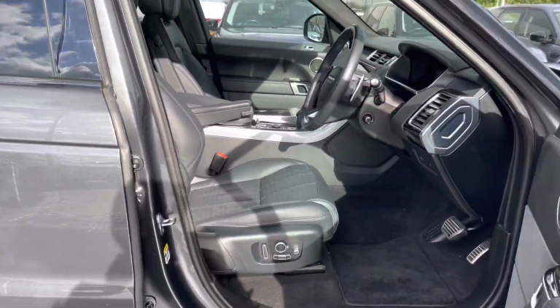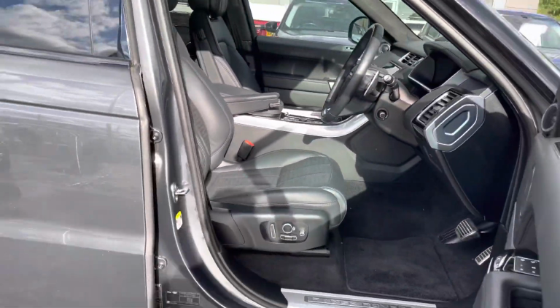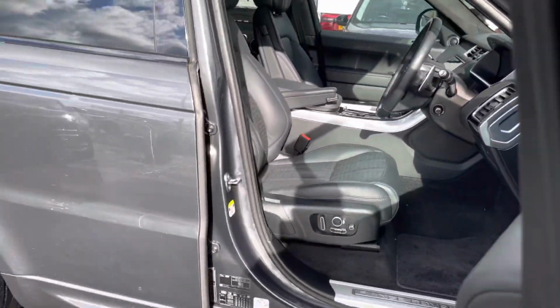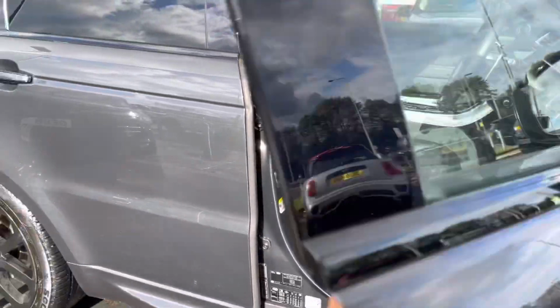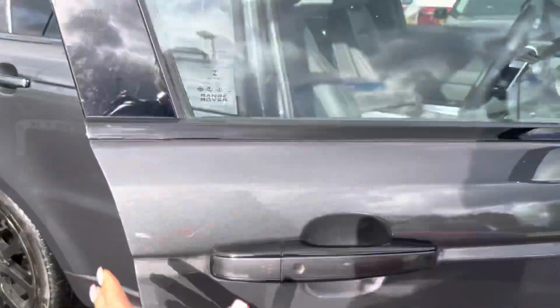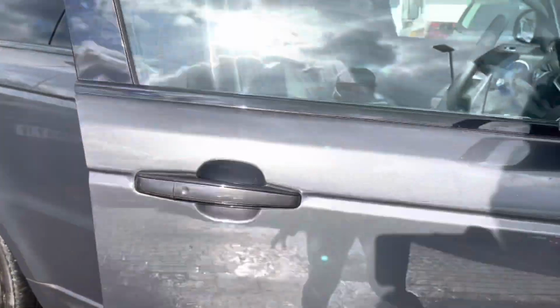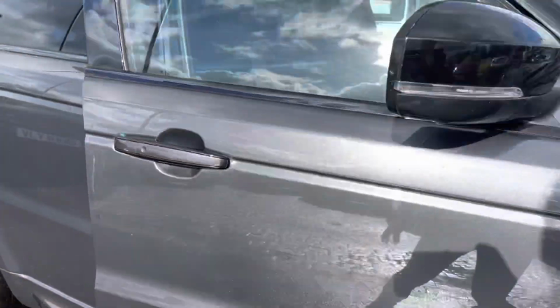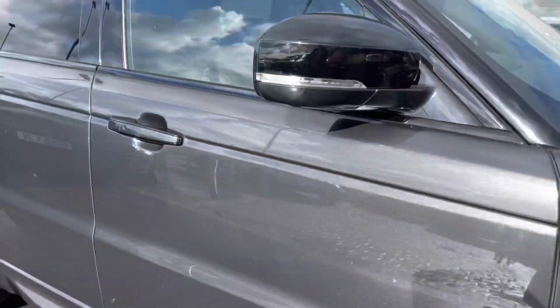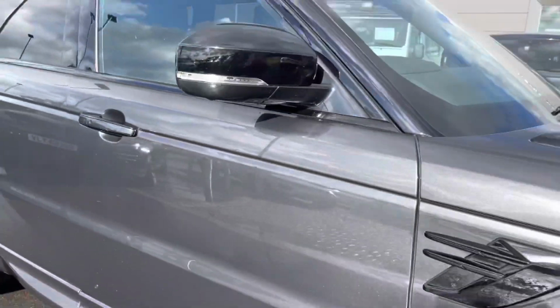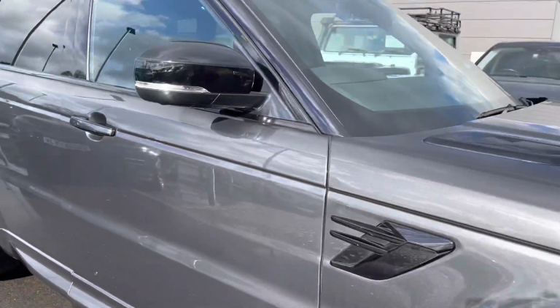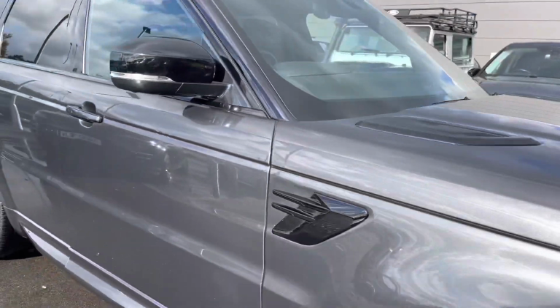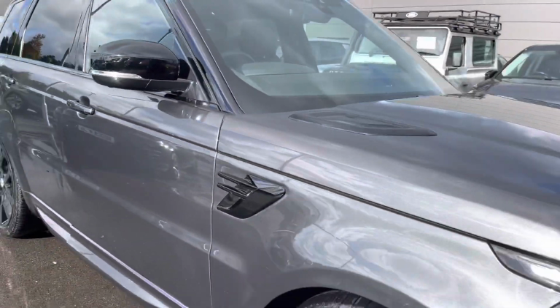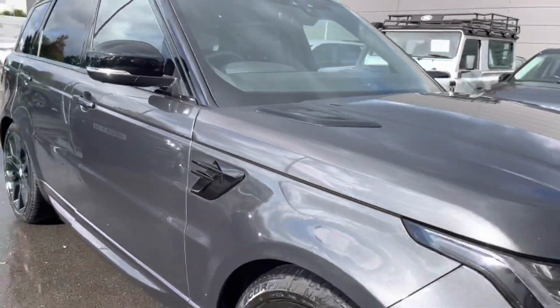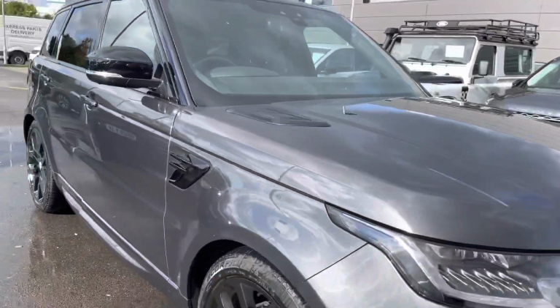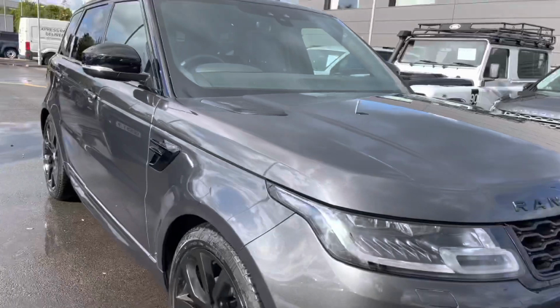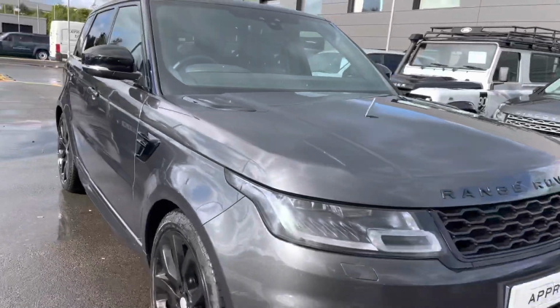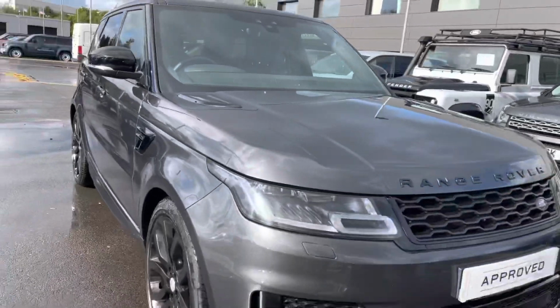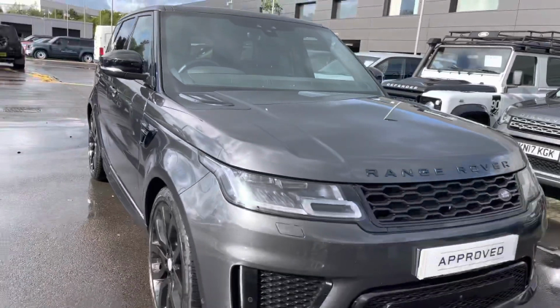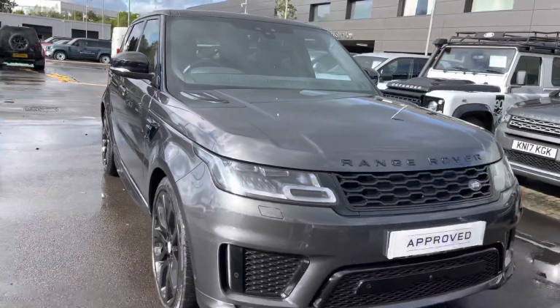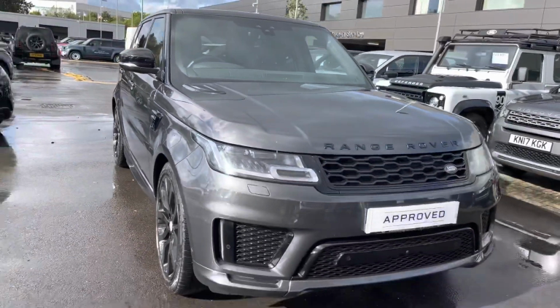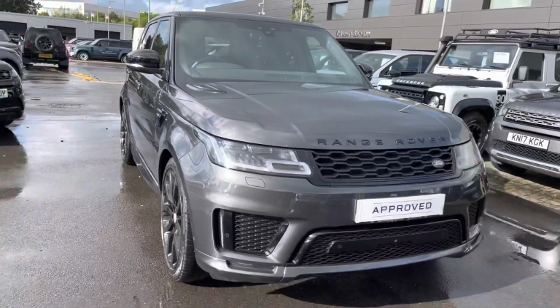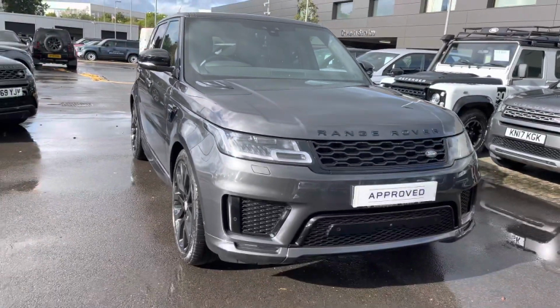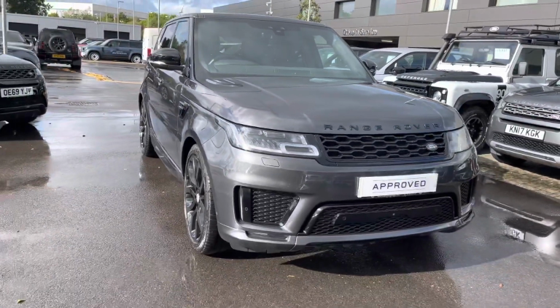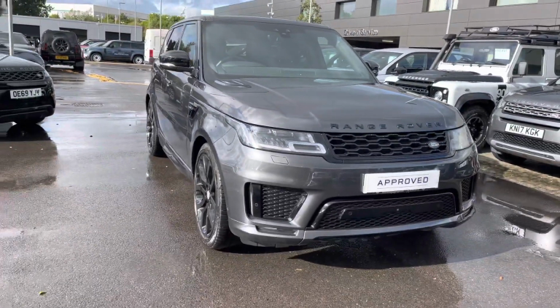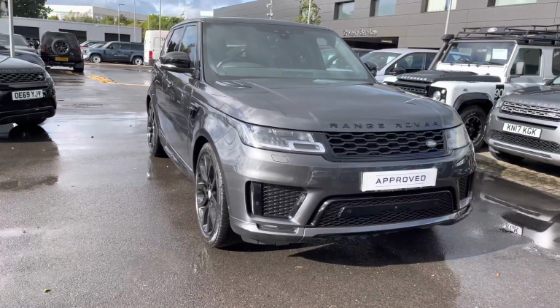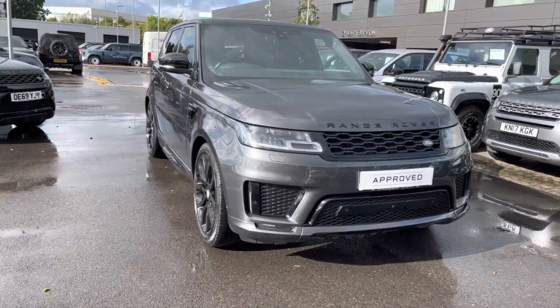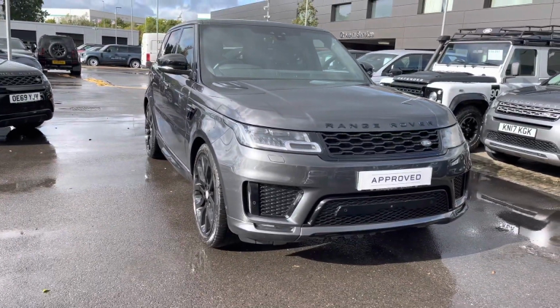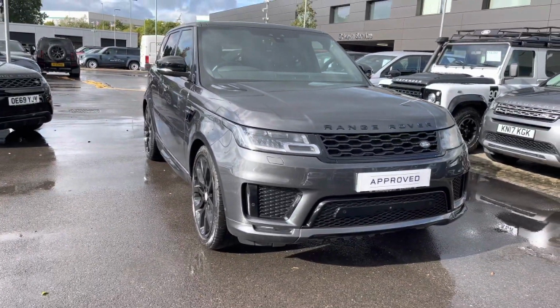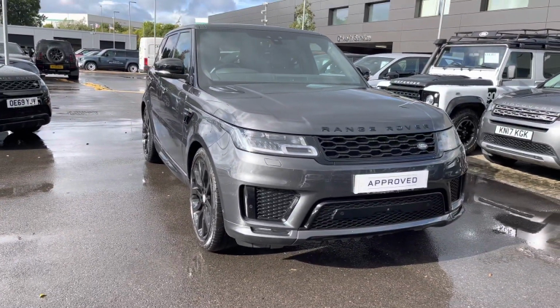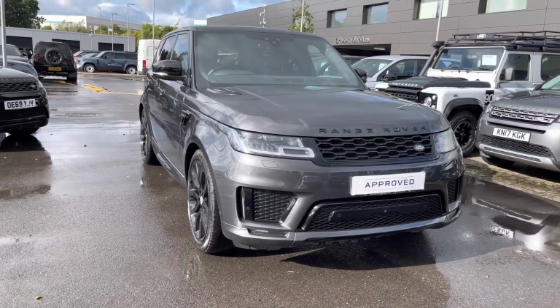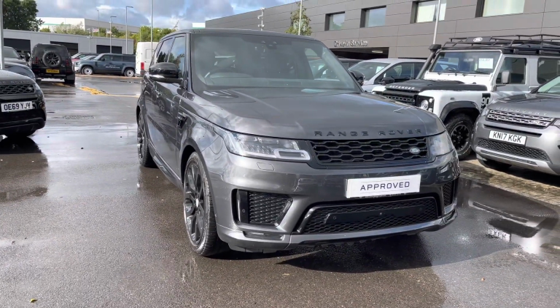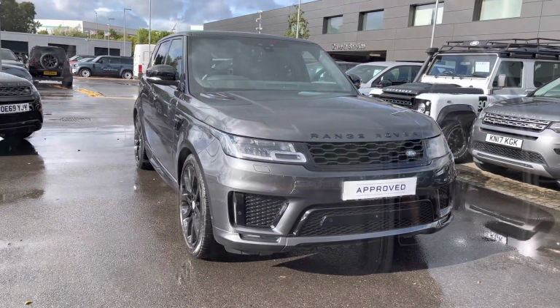This car has done 17,105 miles and that is the end of the 360 tour. Now I'm going to show you the technology inside the car.